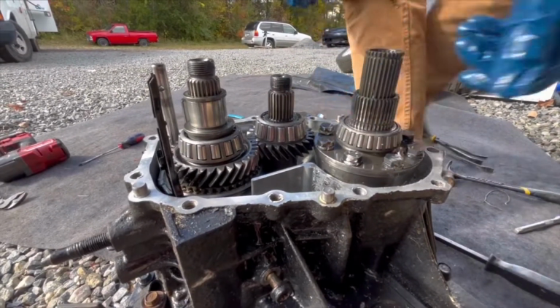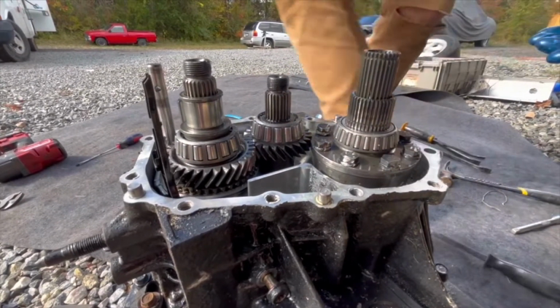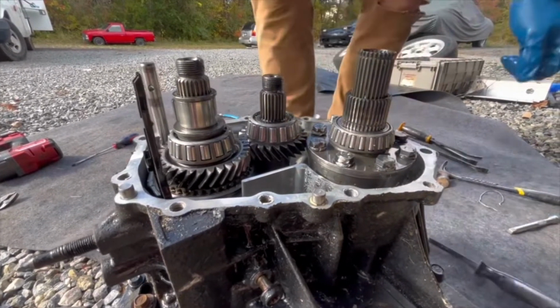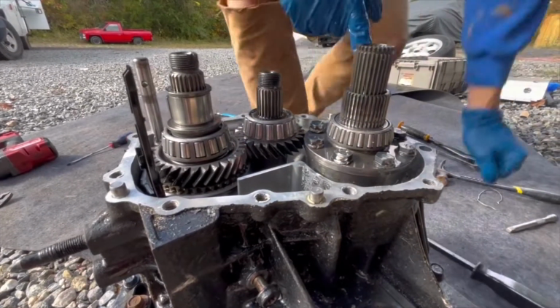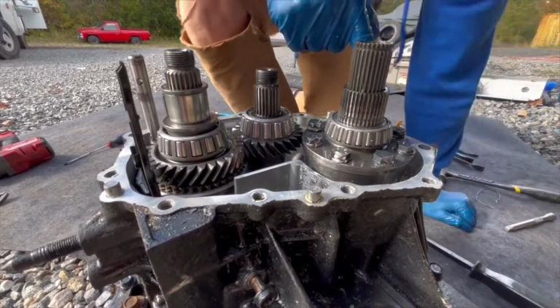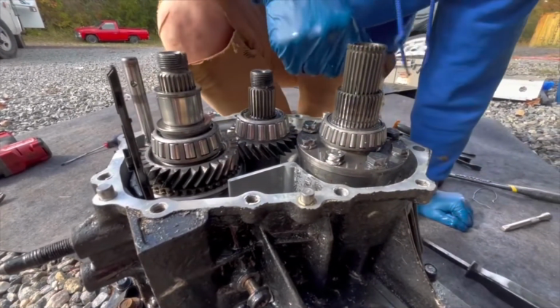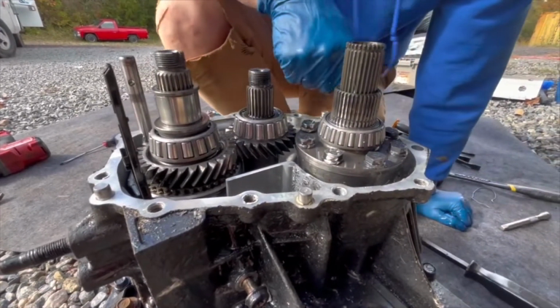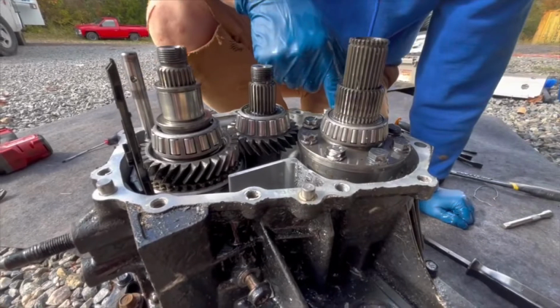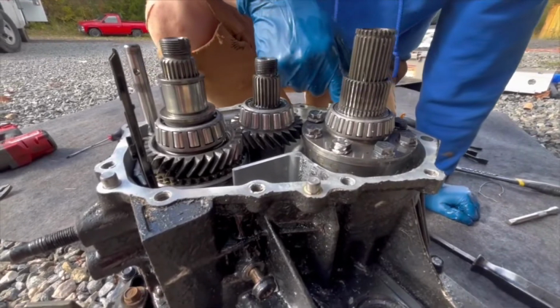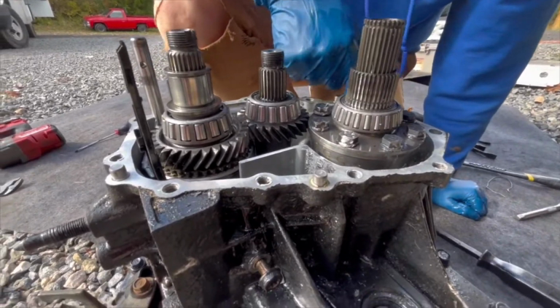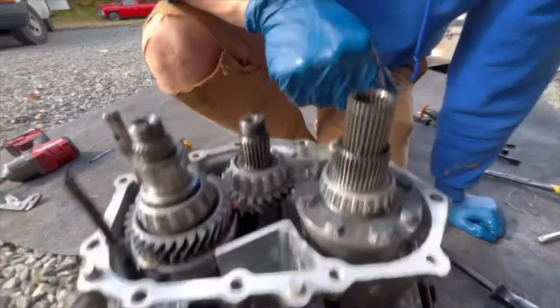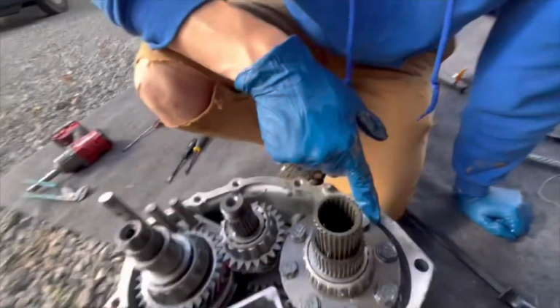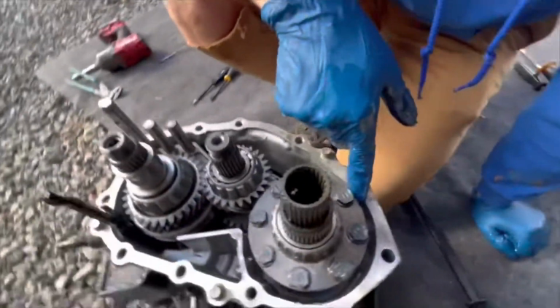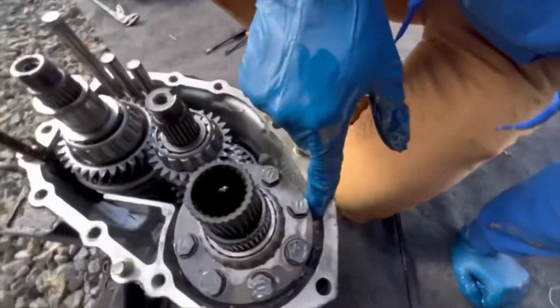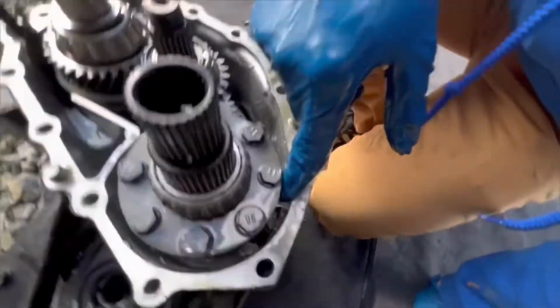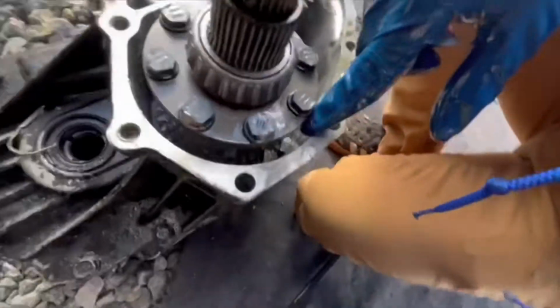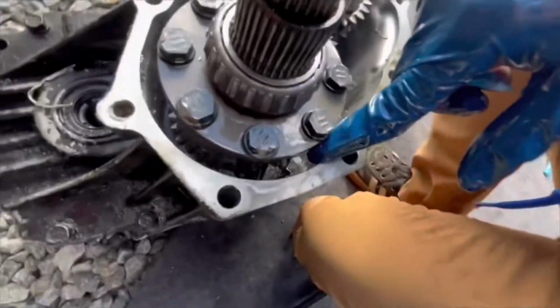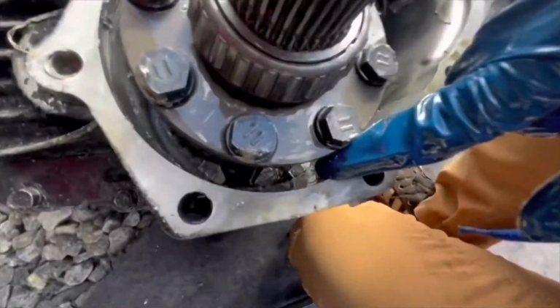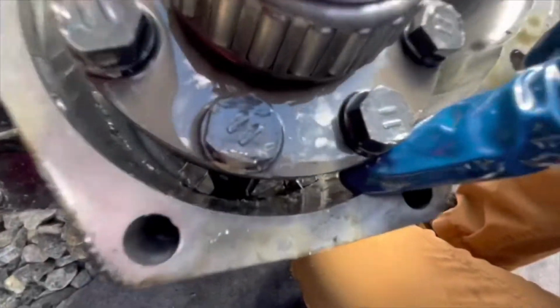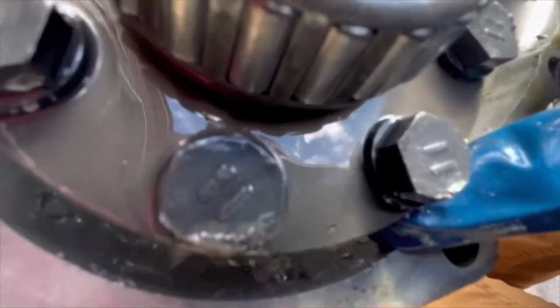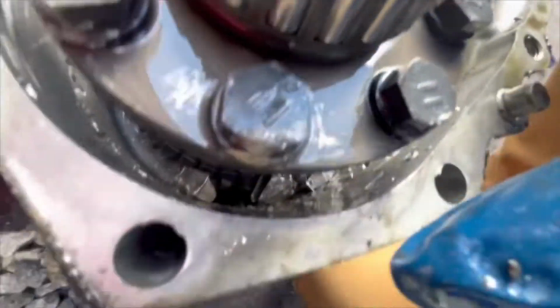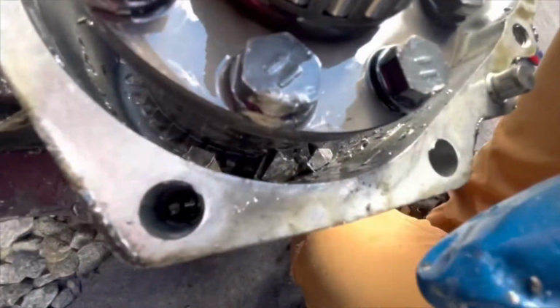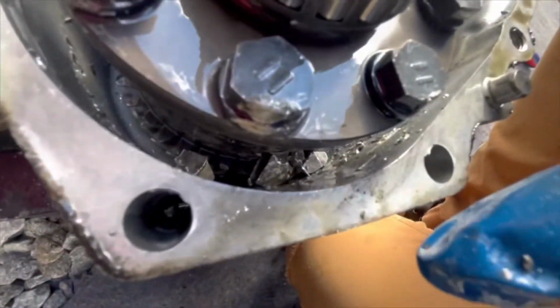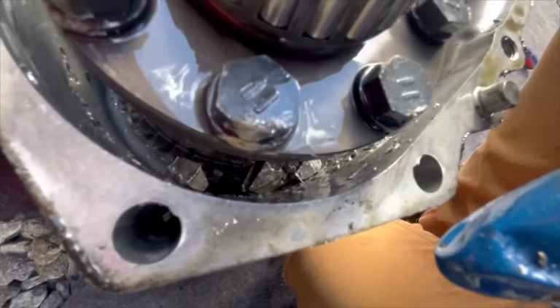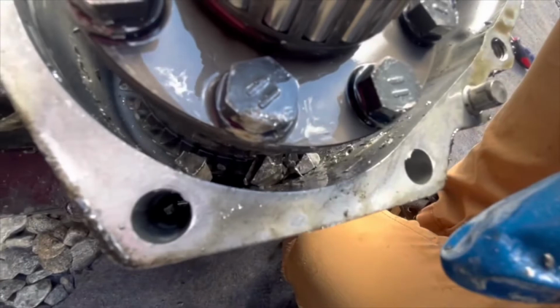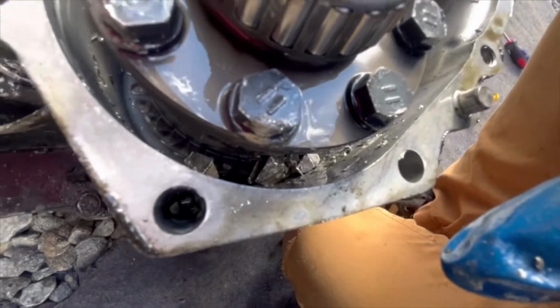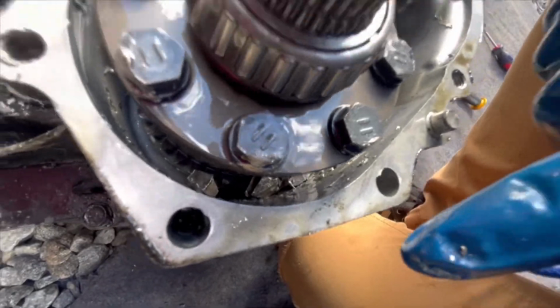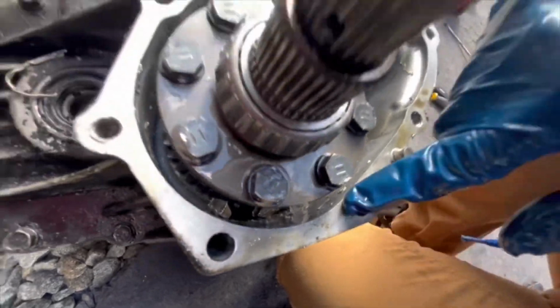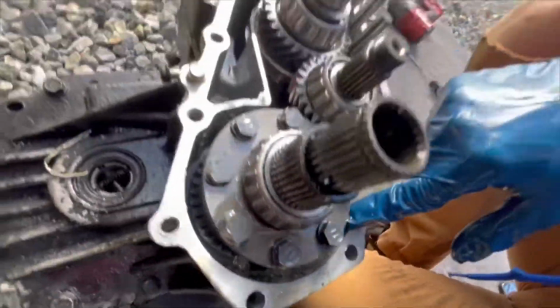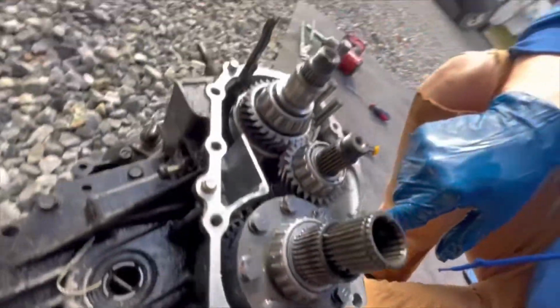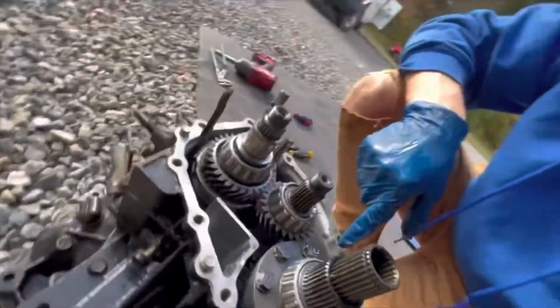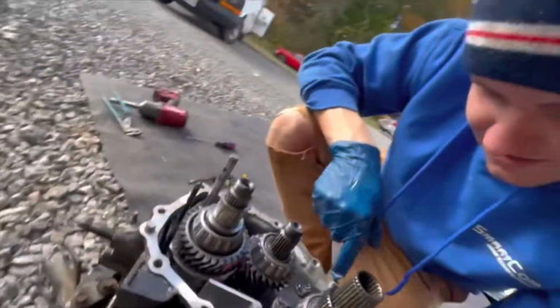I'll show you what's blocking us right here — see down in there? Right there, you can see the actual chunks of the gears.